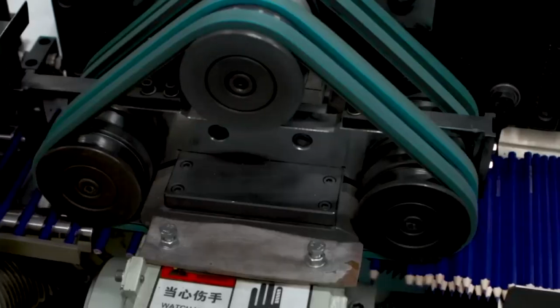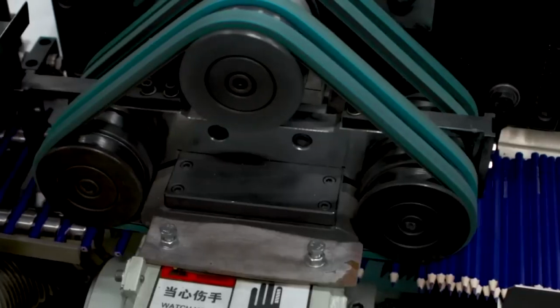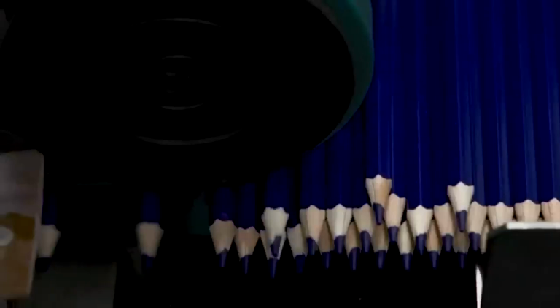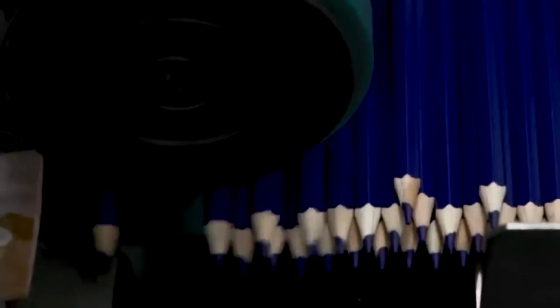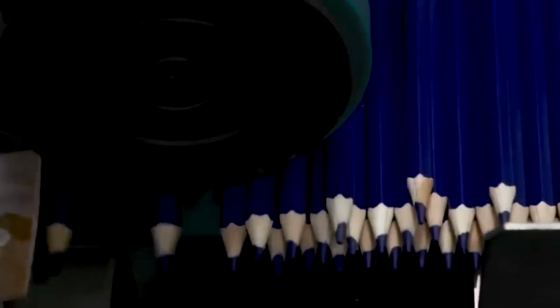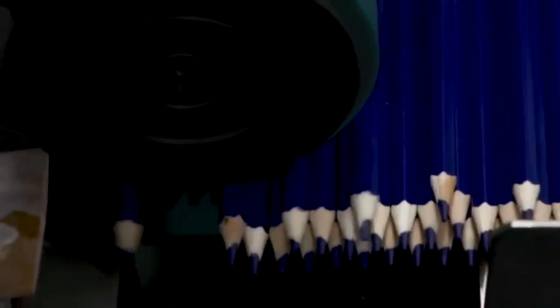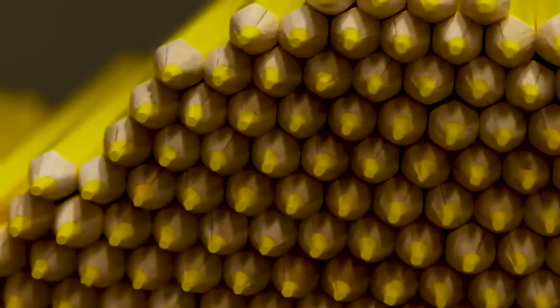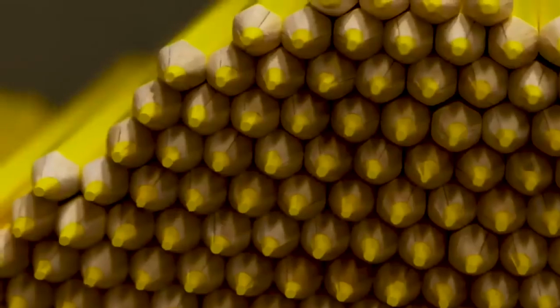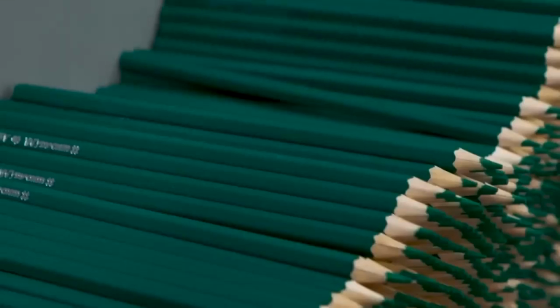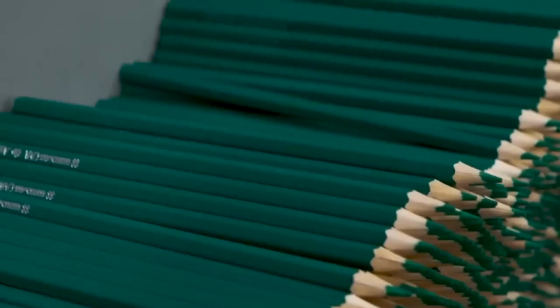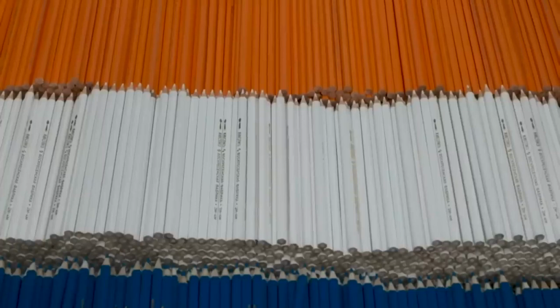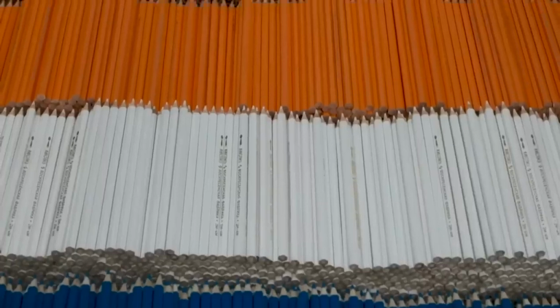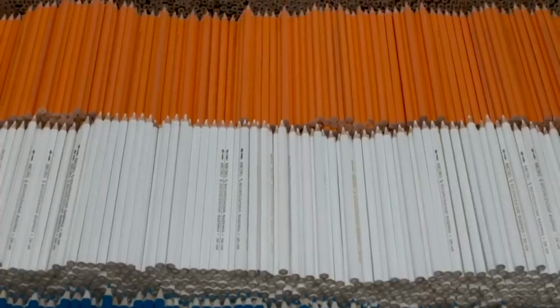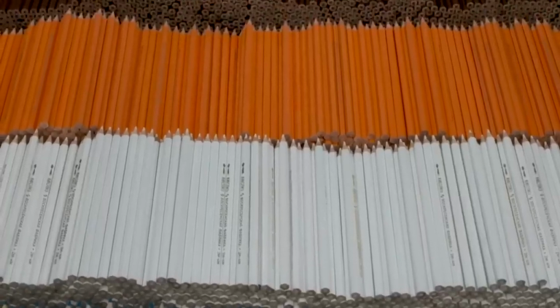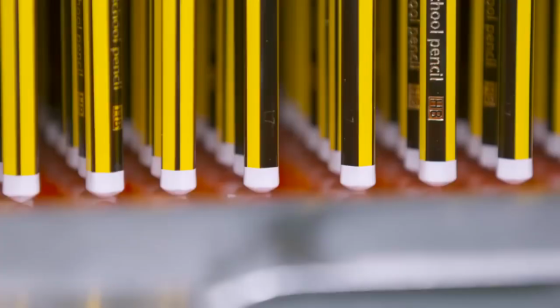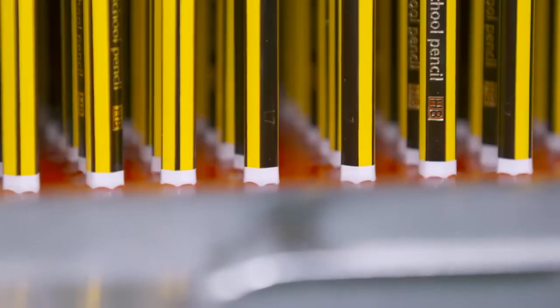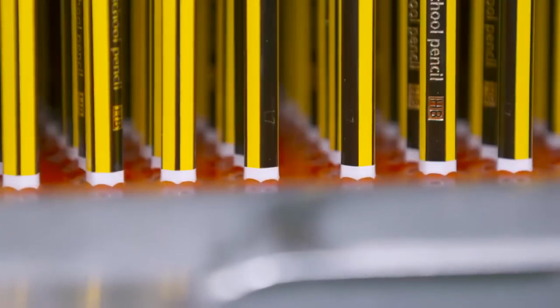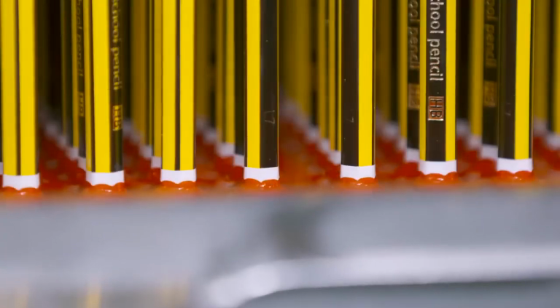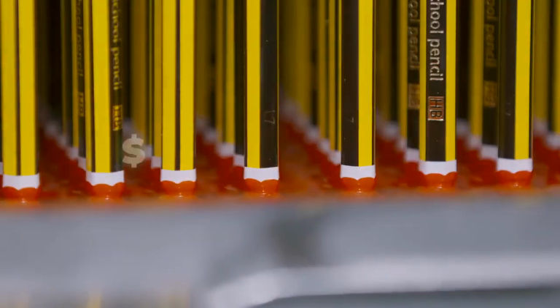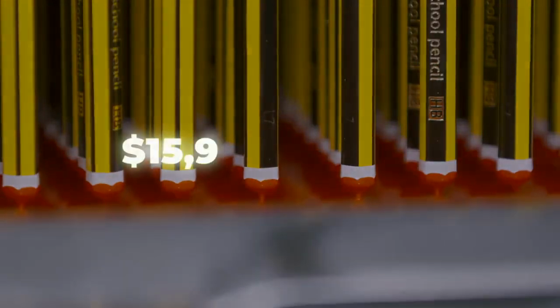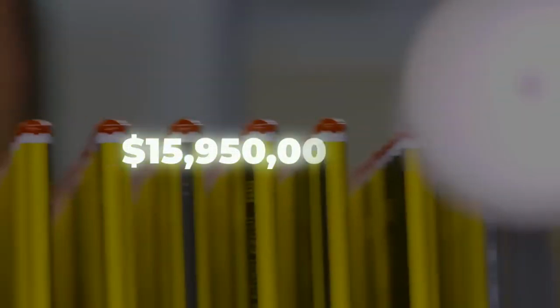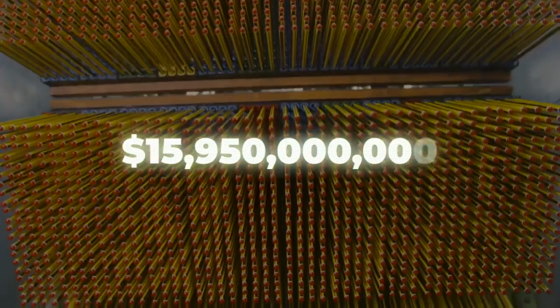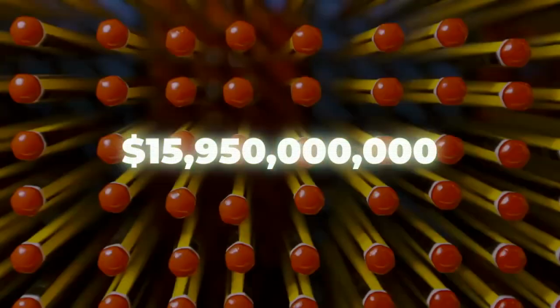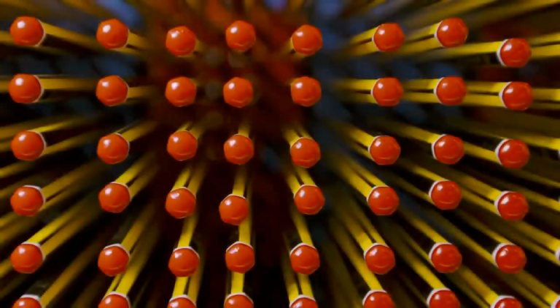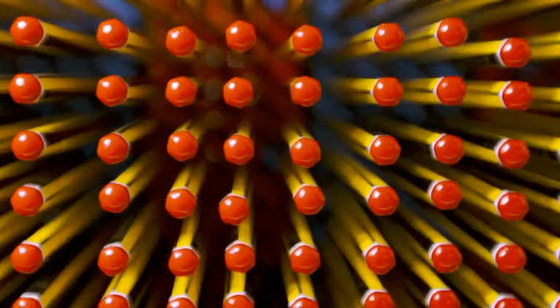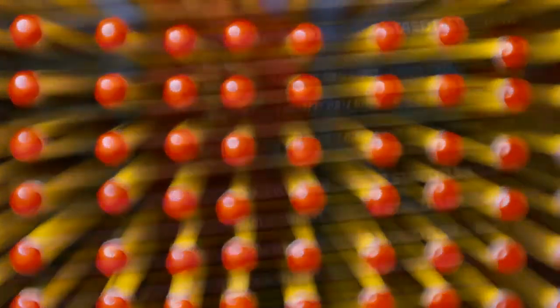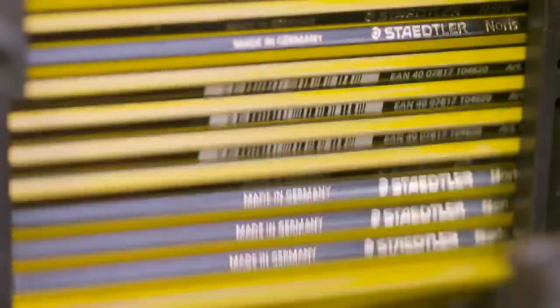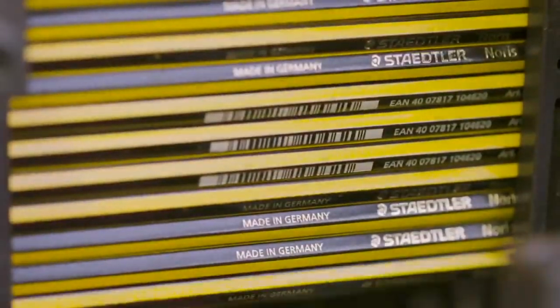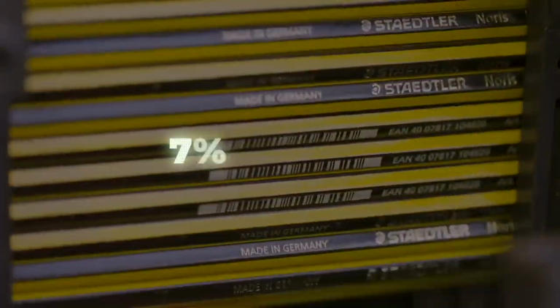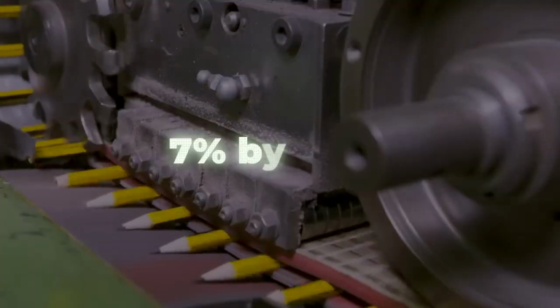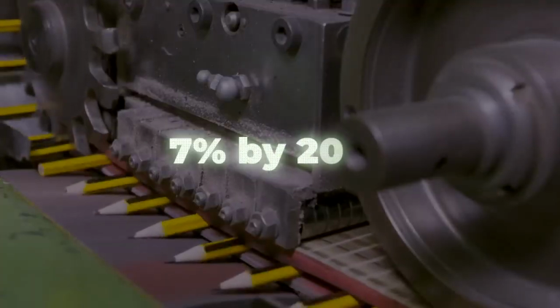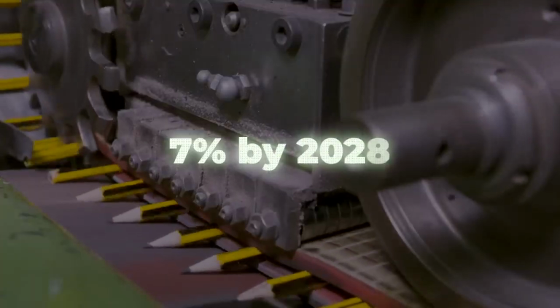Even with the world going electronic, the pencil industry continues to steadily grow. The global market size of the pencil industry currently sits at $15.95 billion, and experts predict the market will grow by 7% by 2028.